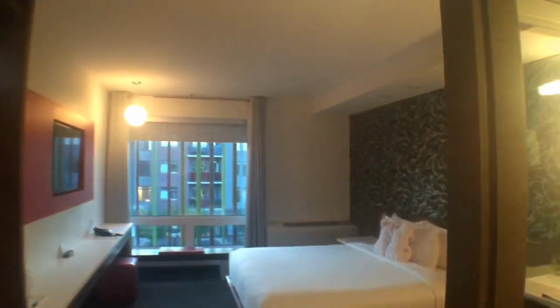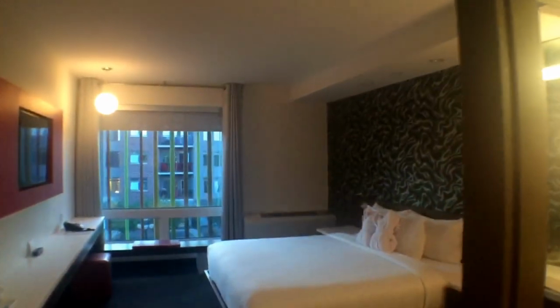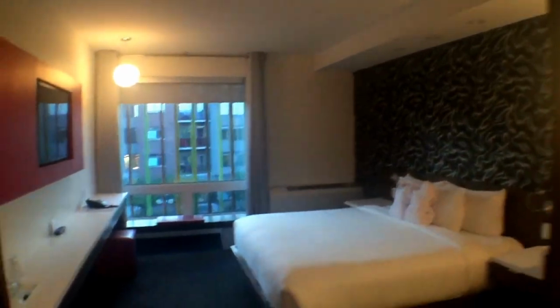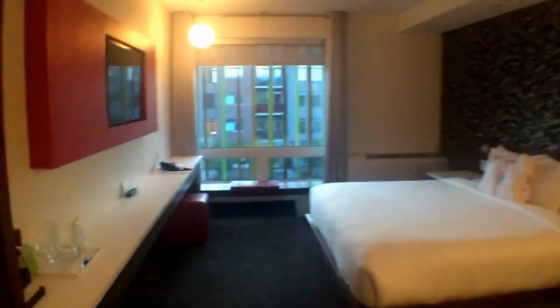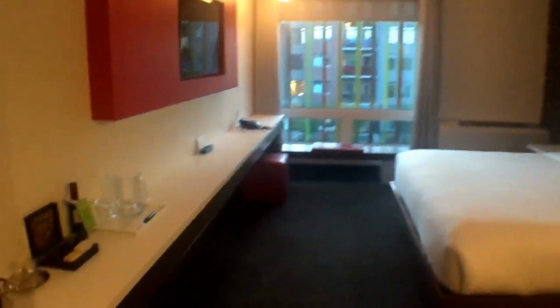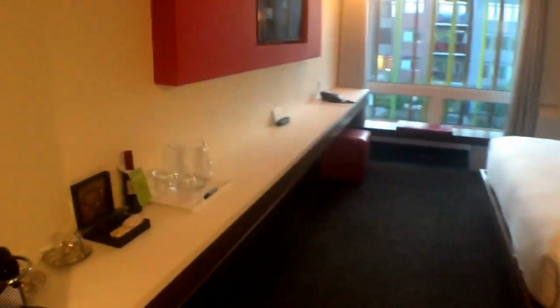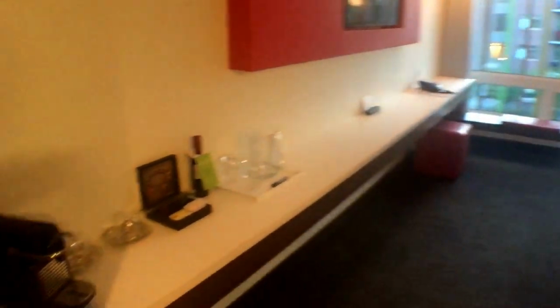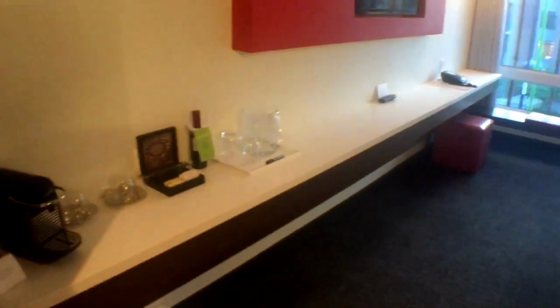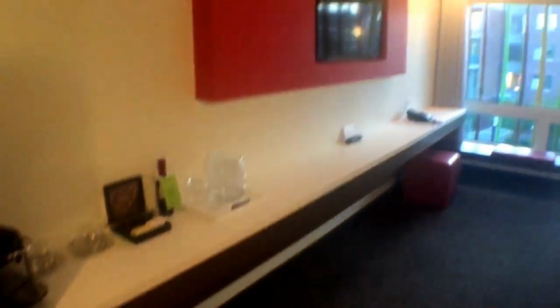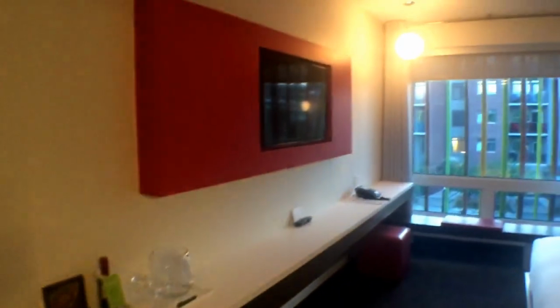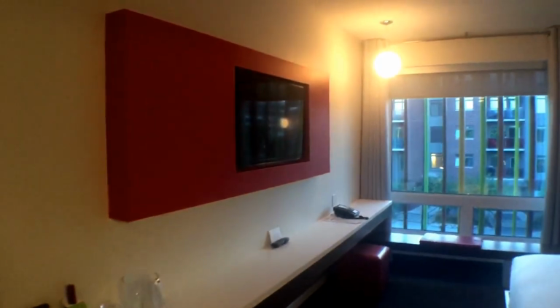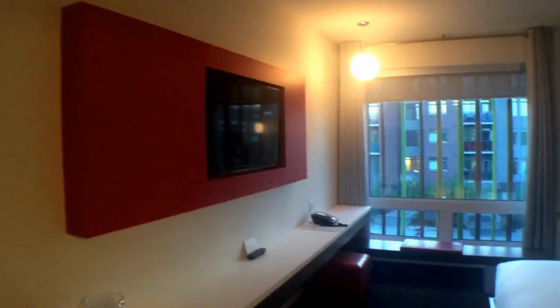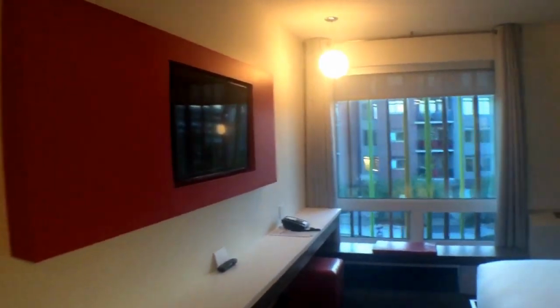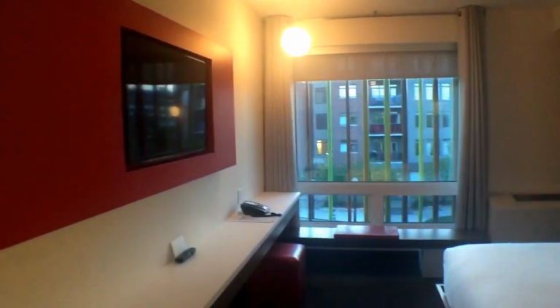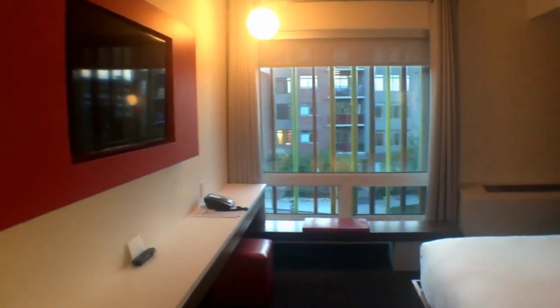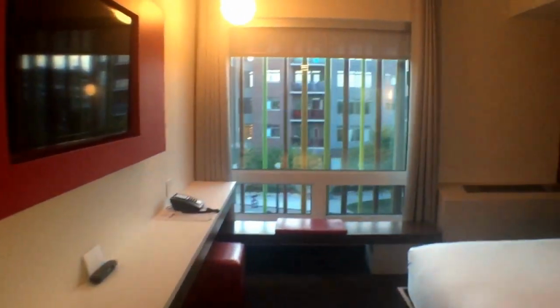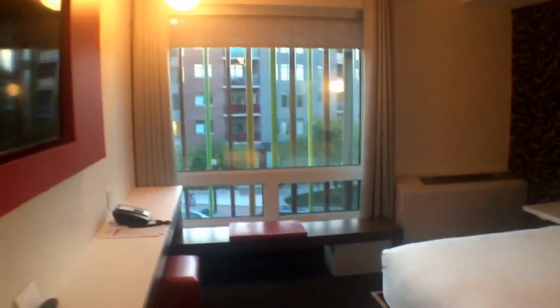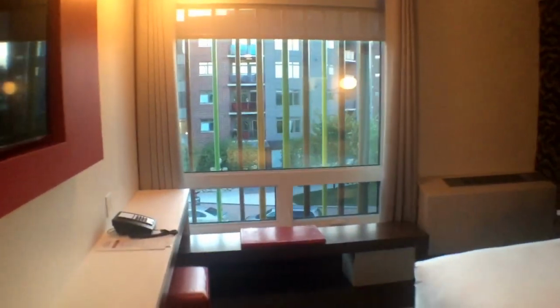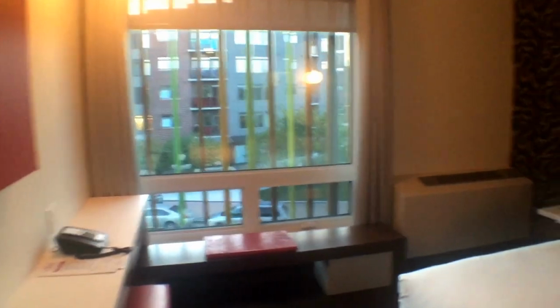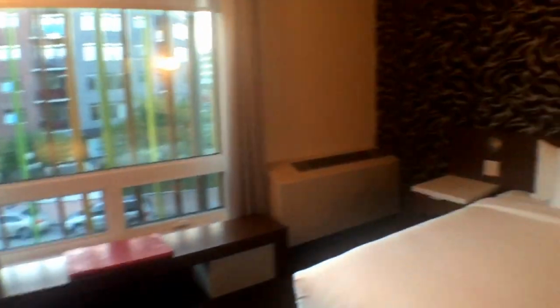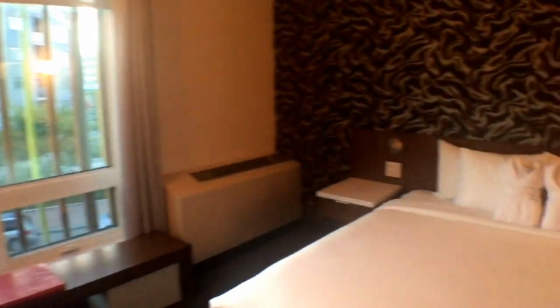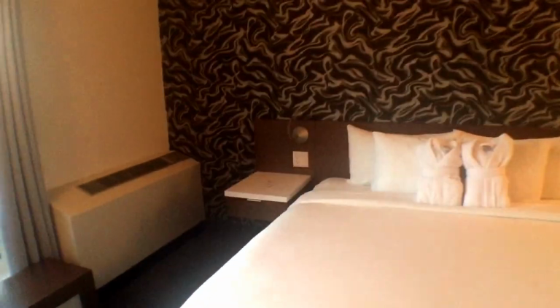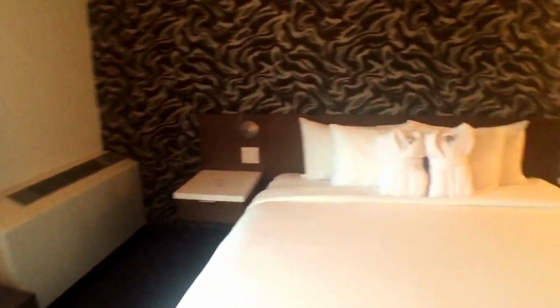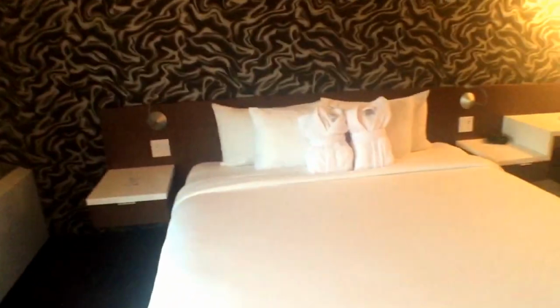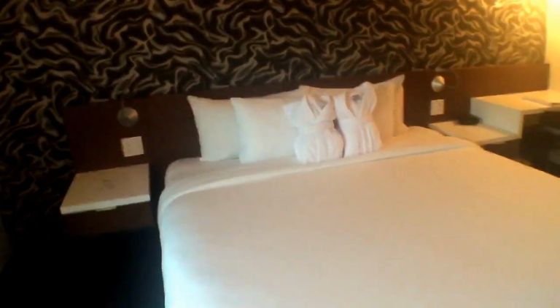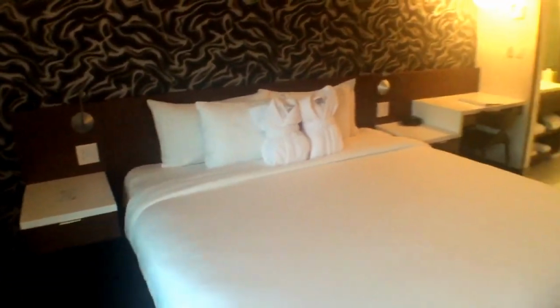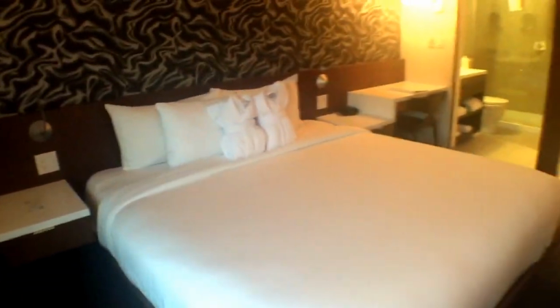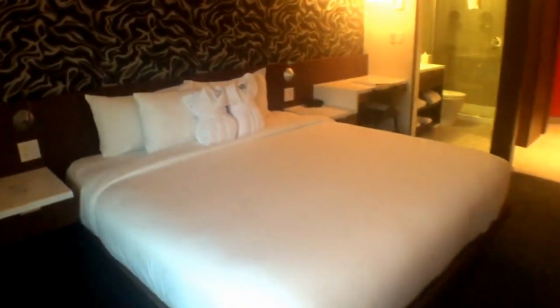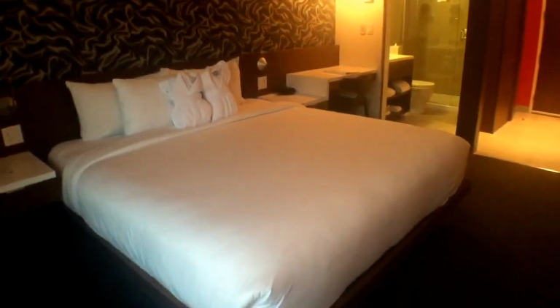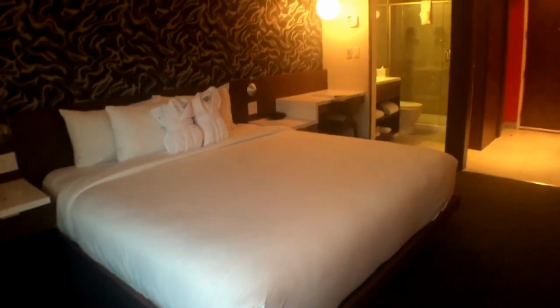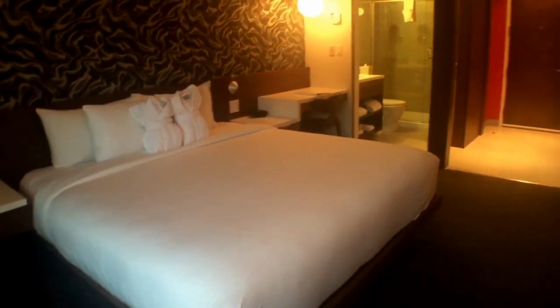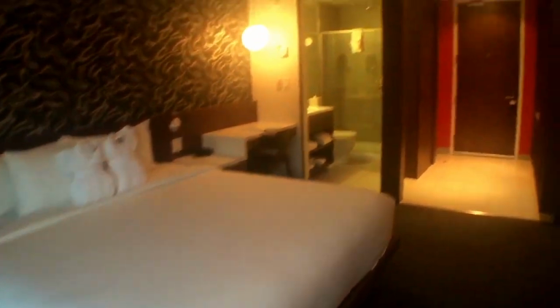Very modern, very sleek, very minimalistic if you will. TV in the wall, sitting area looking outside — beautiful. King-size bed.